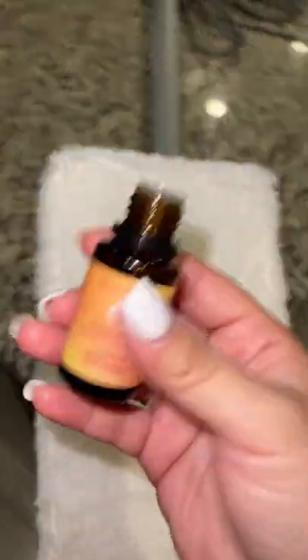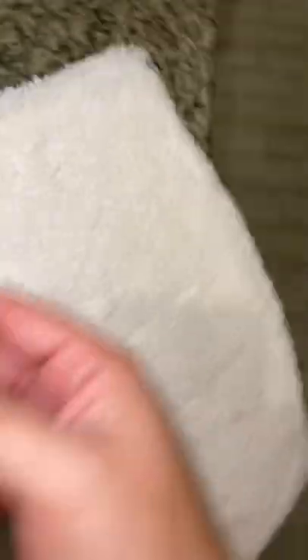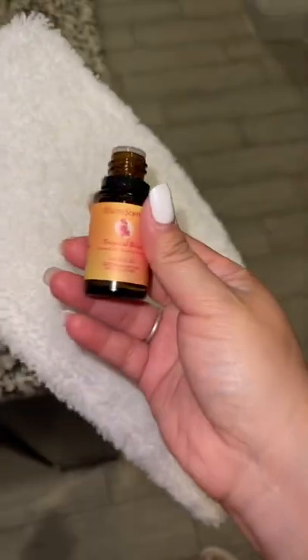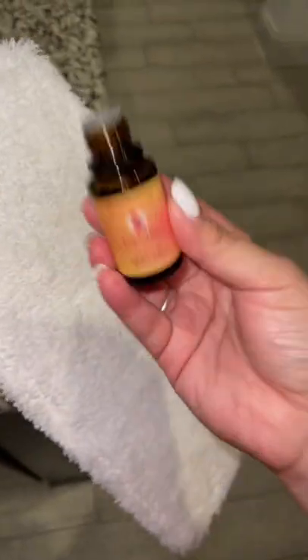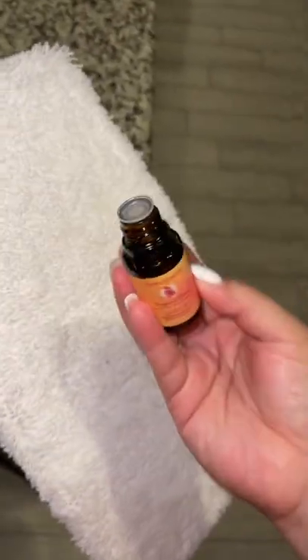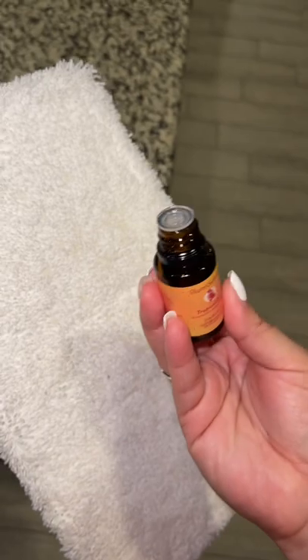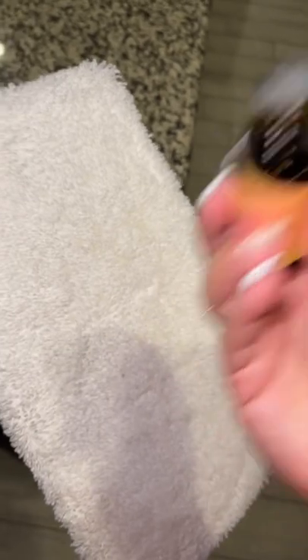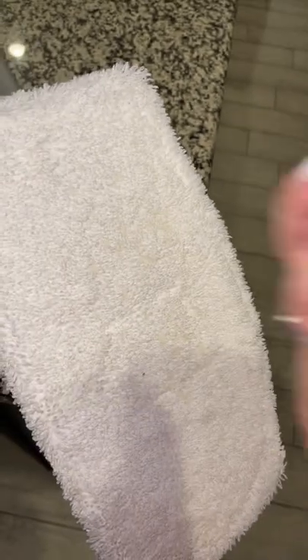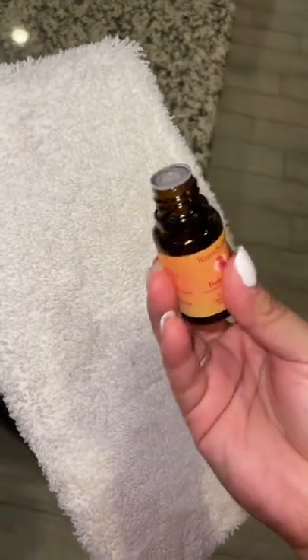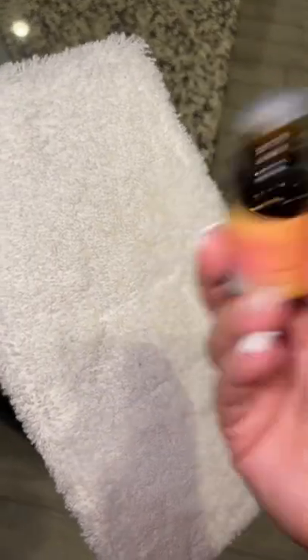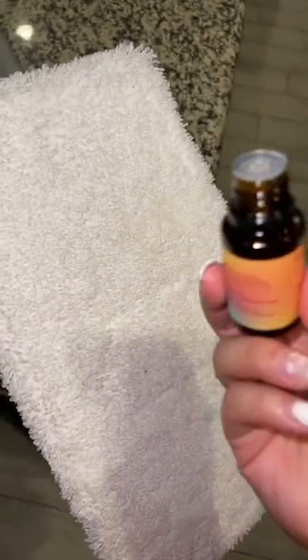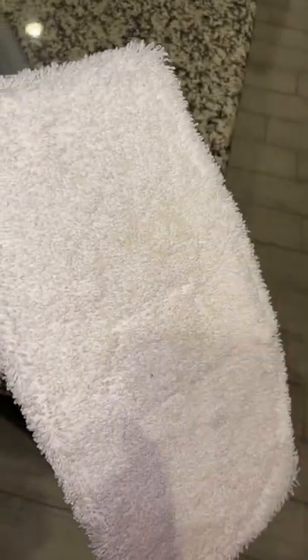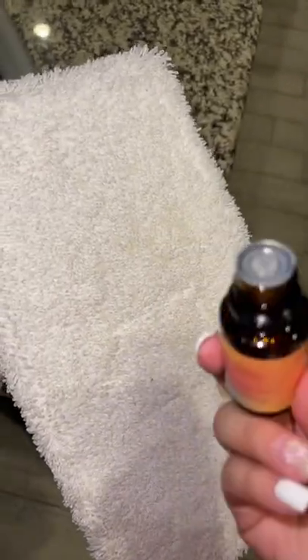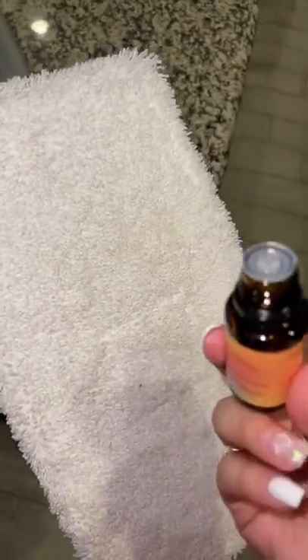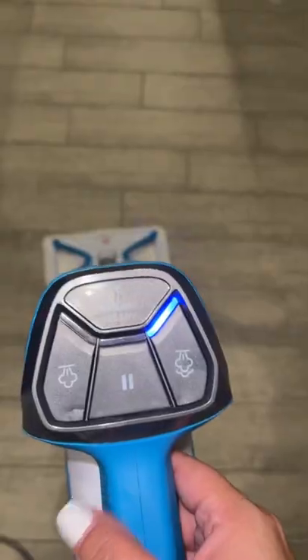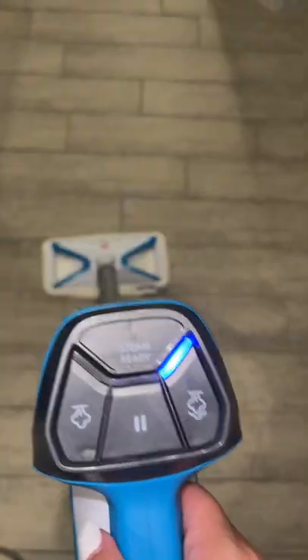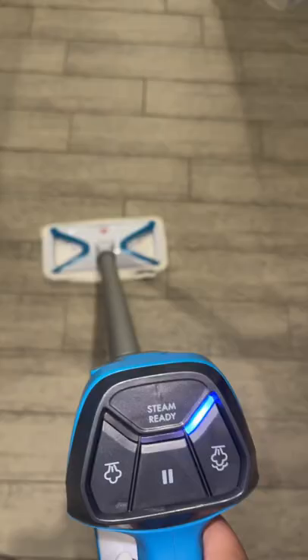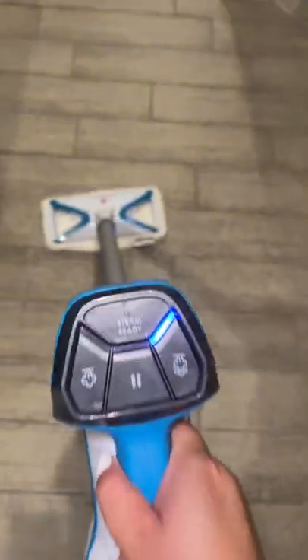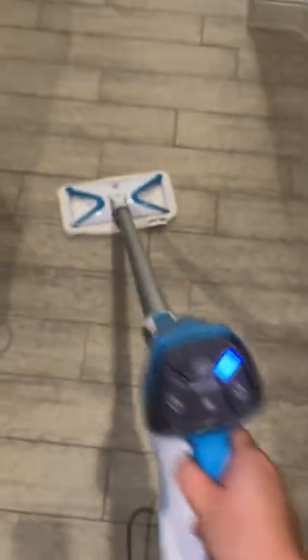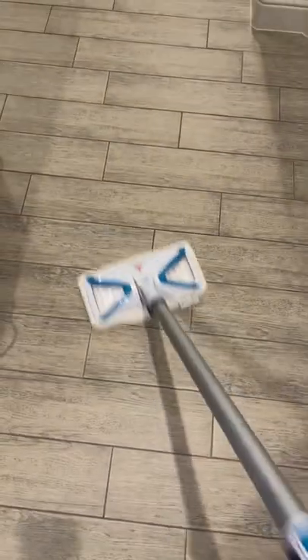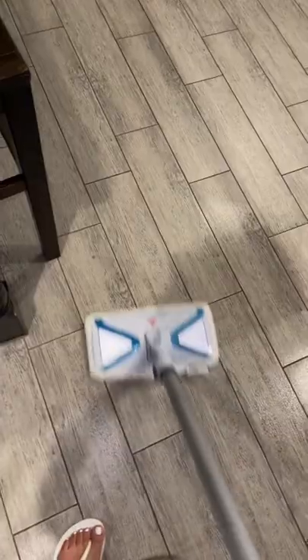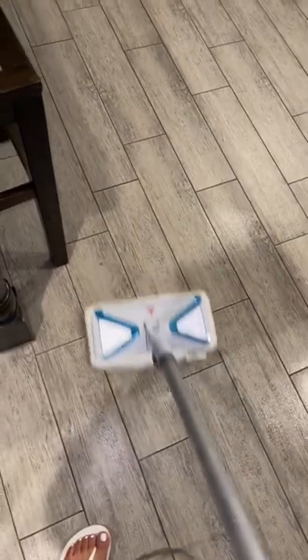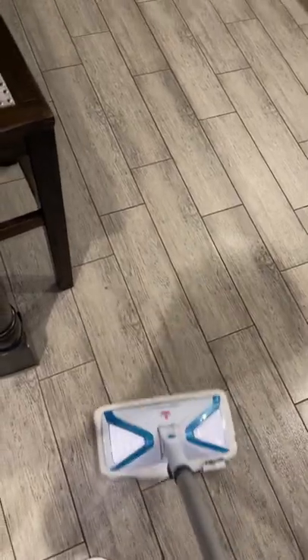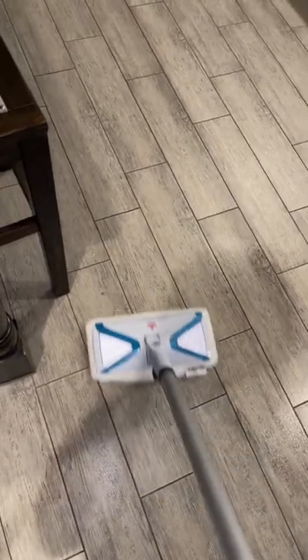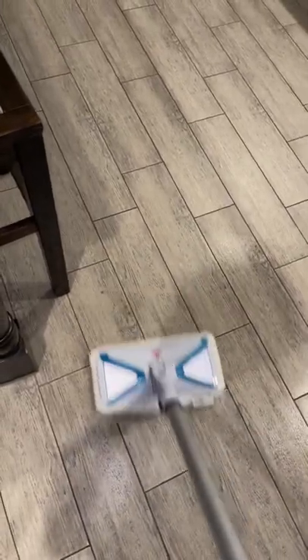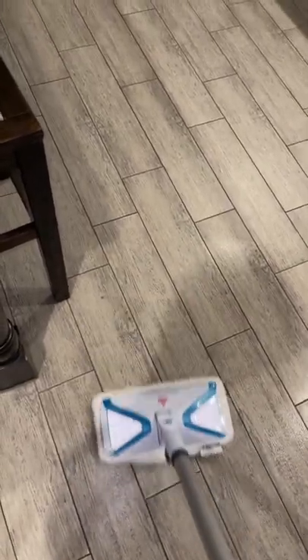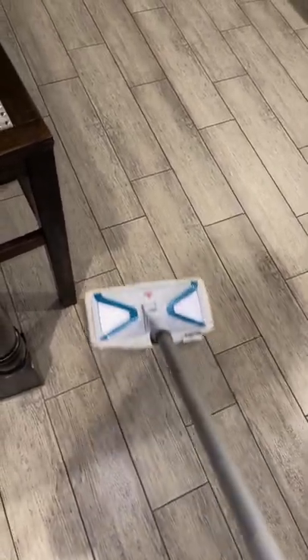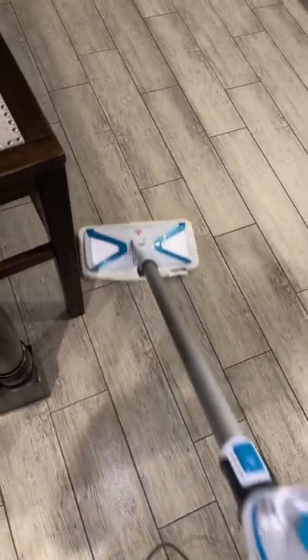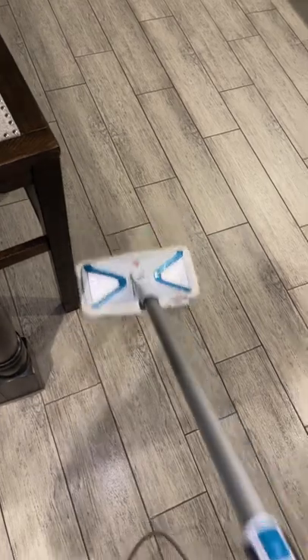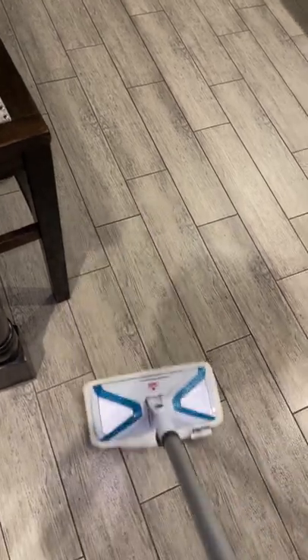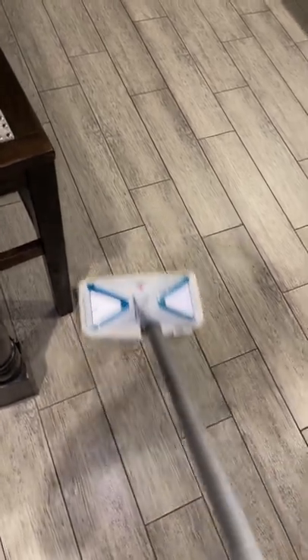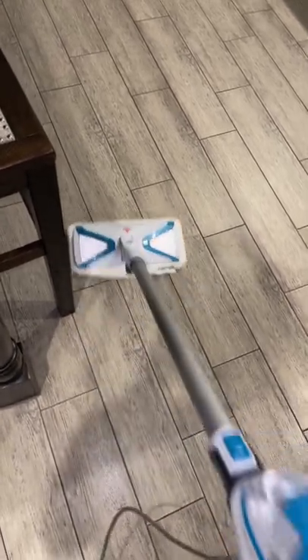I used a different one in my most recent YouTube video — I will leave that link down below in case you guys would like to check that out. And then you simply steam mop your floors and your home will smell amazing for days.